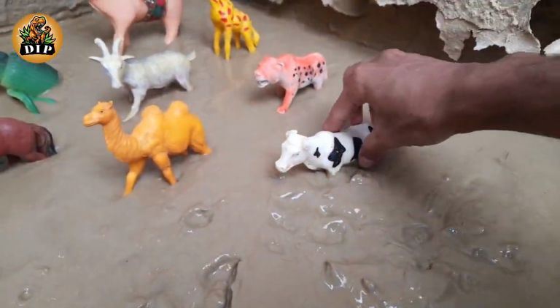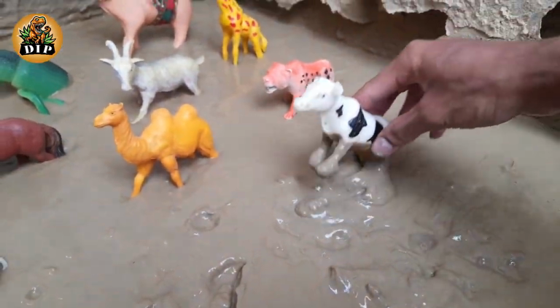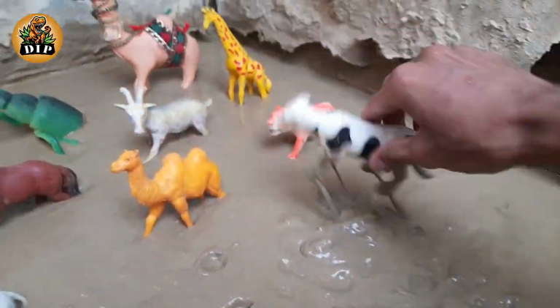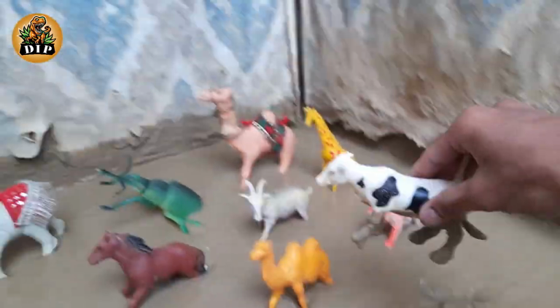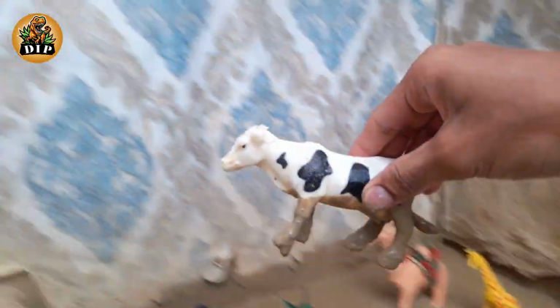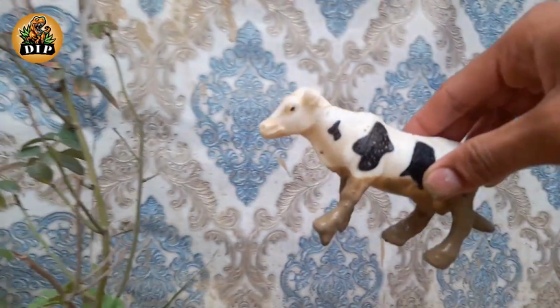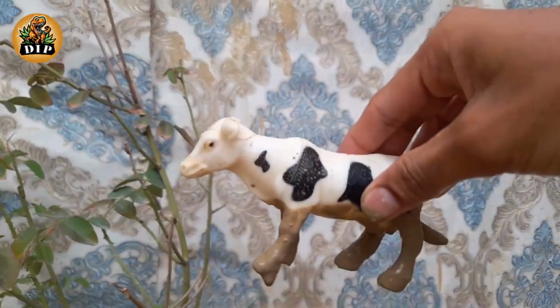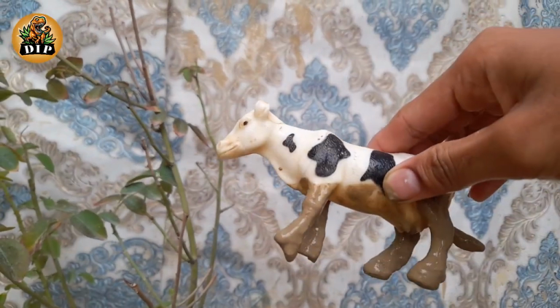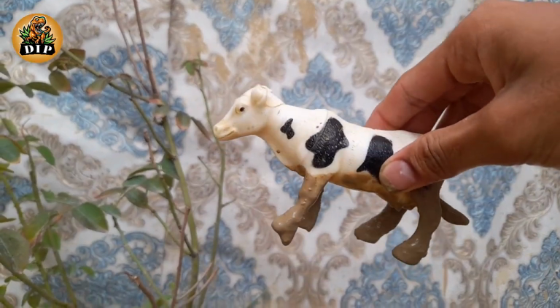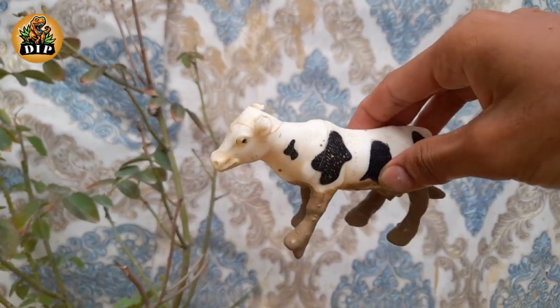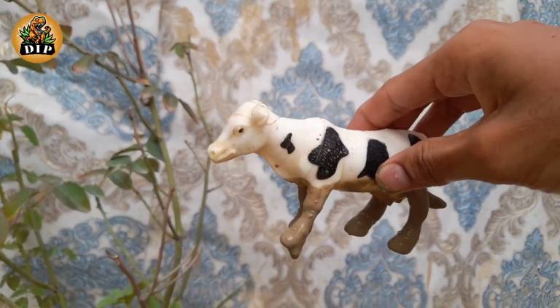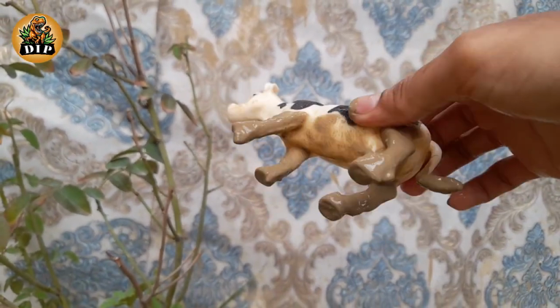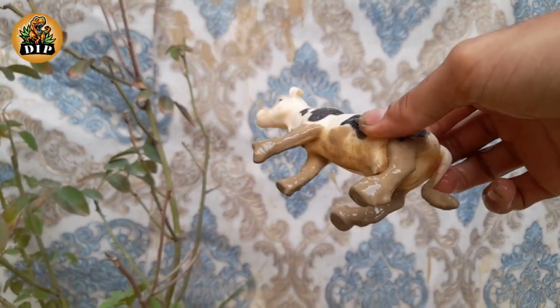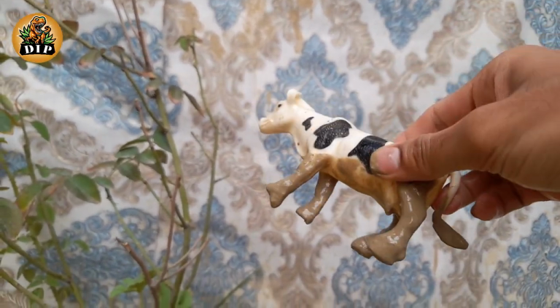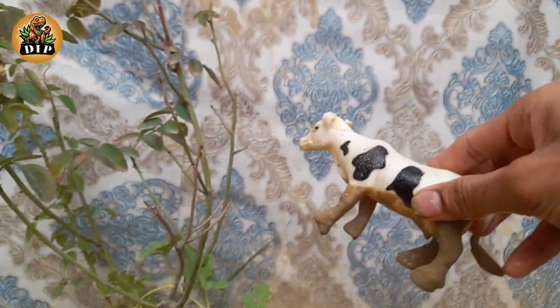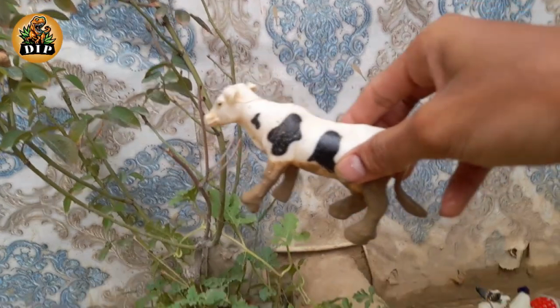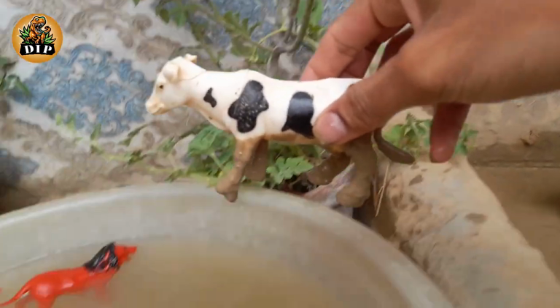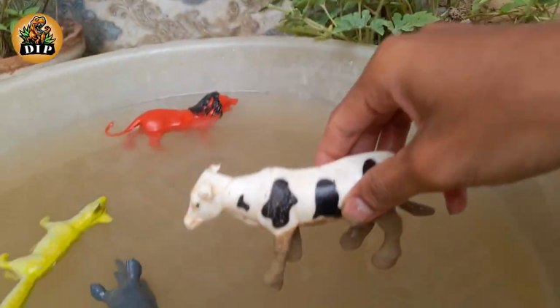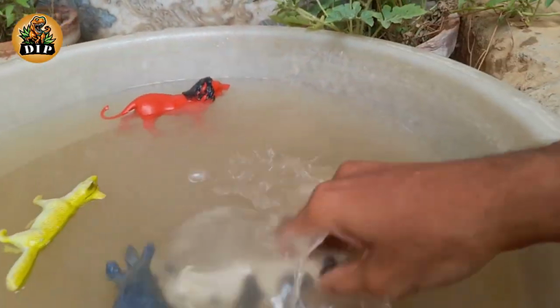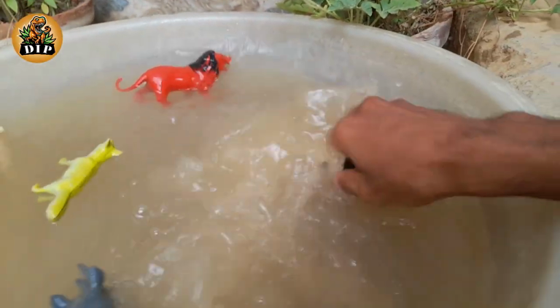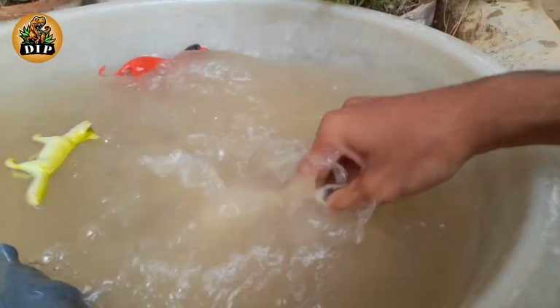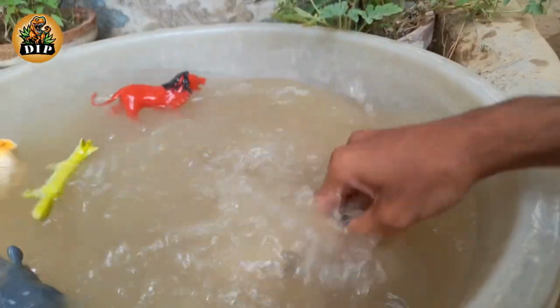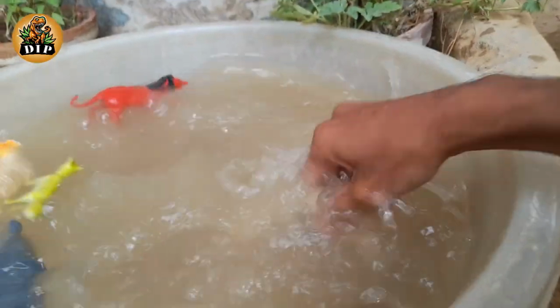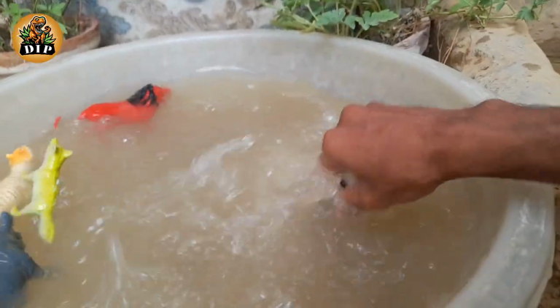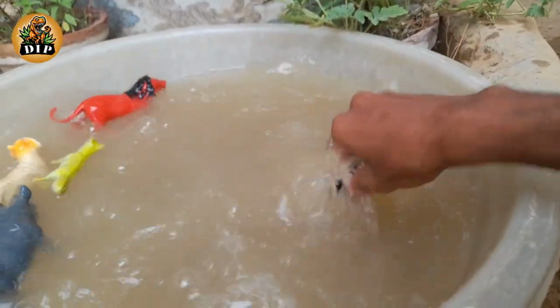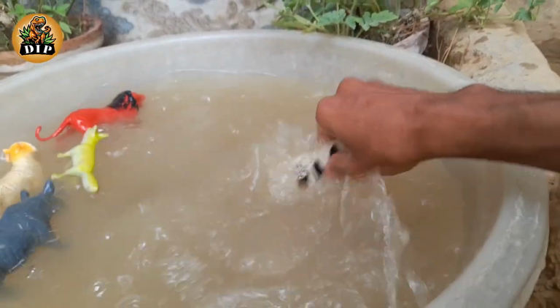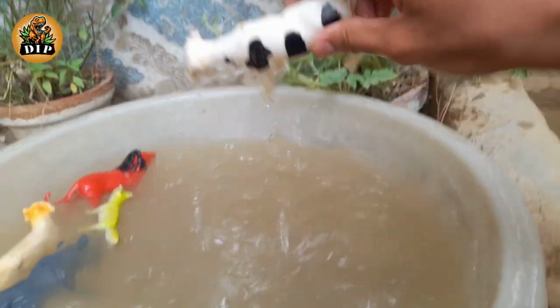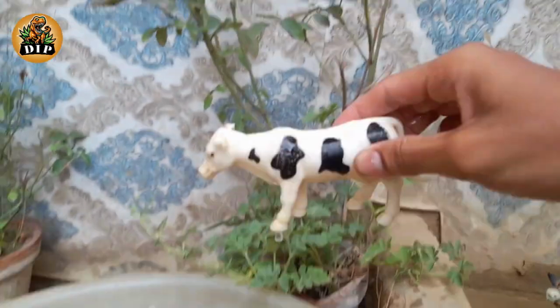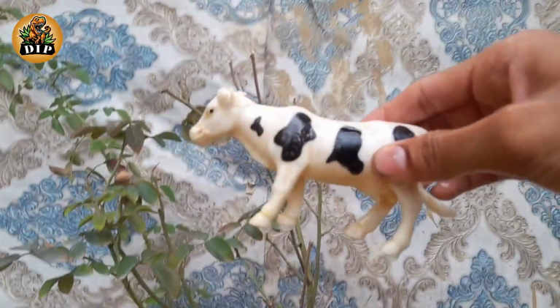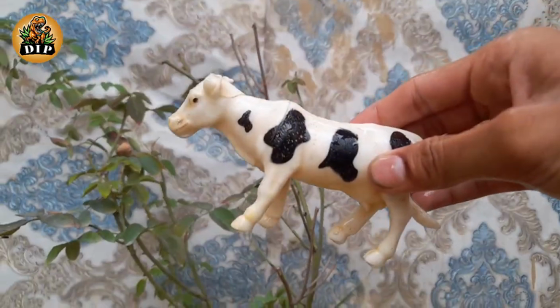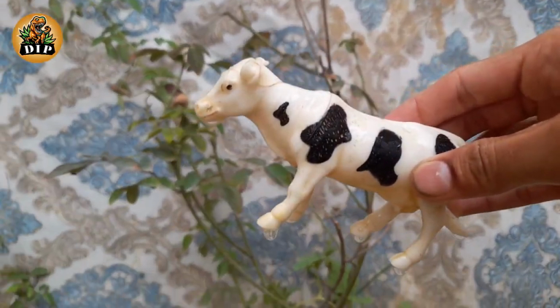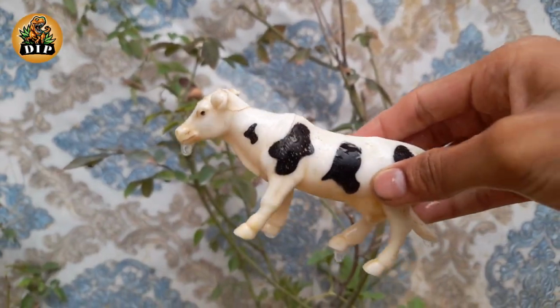The next animal is cow. Cows have been domesticated for thousands of years. They have a stomach with four chambers that help them digest their food. They can produce up to 8 gallons of milk a day.